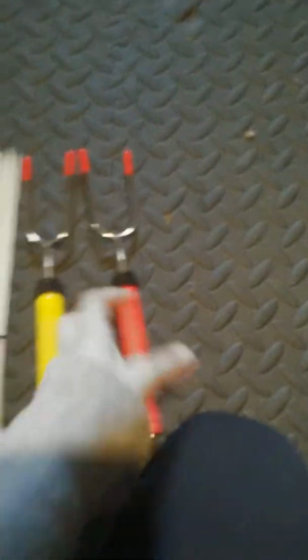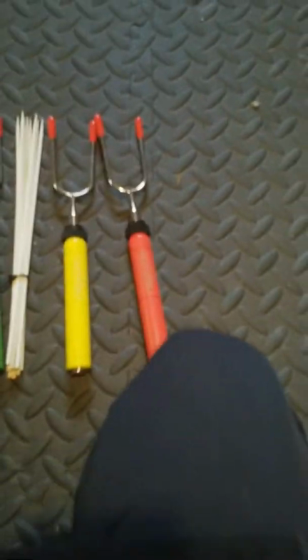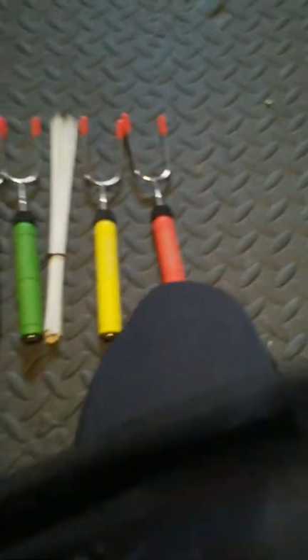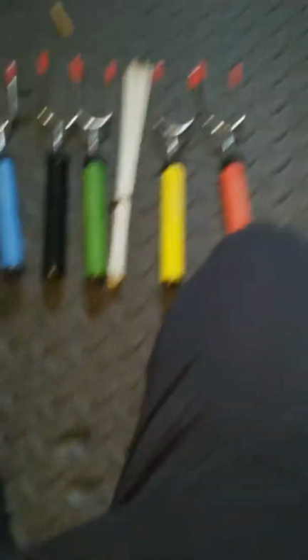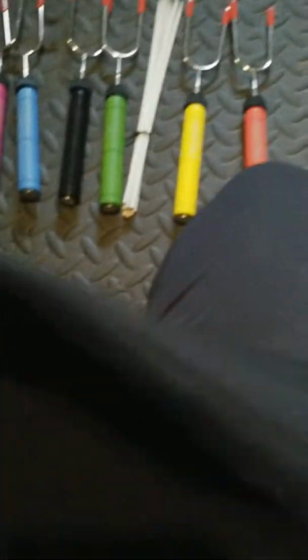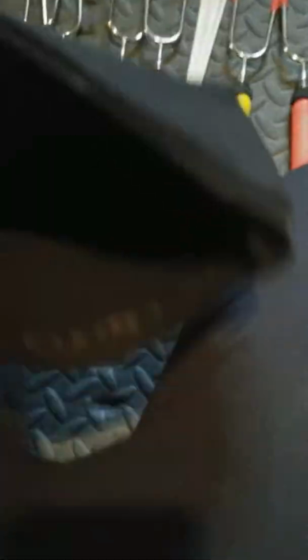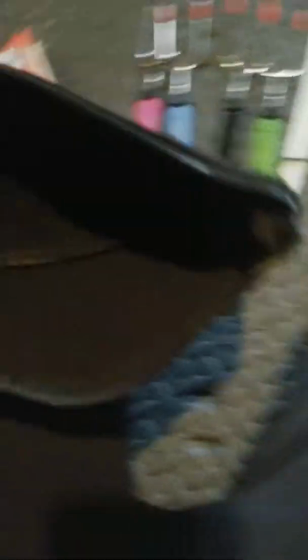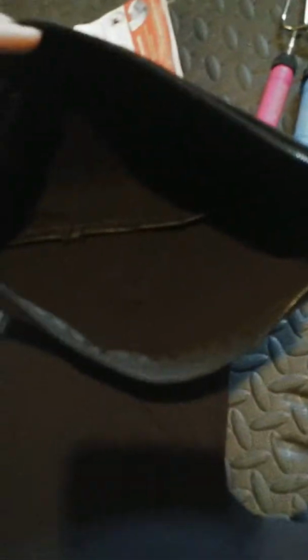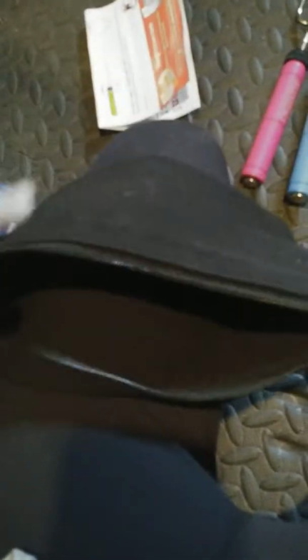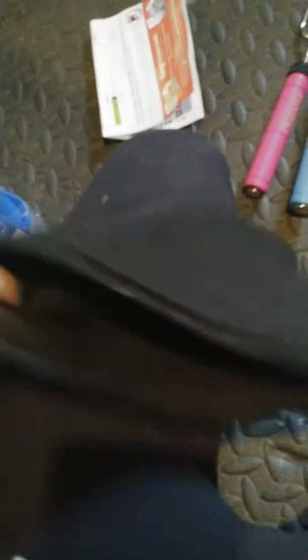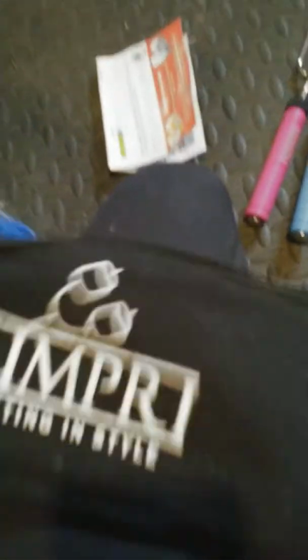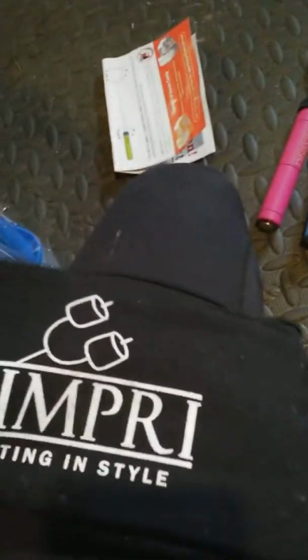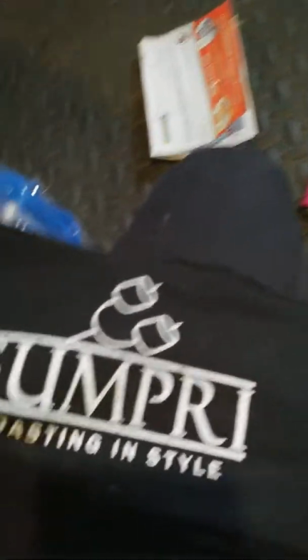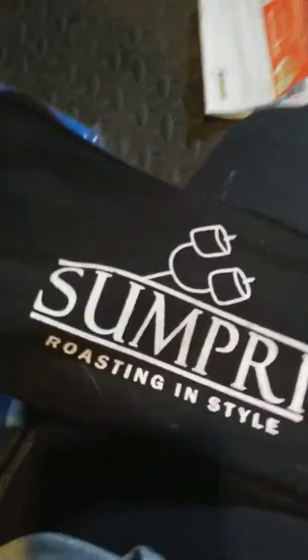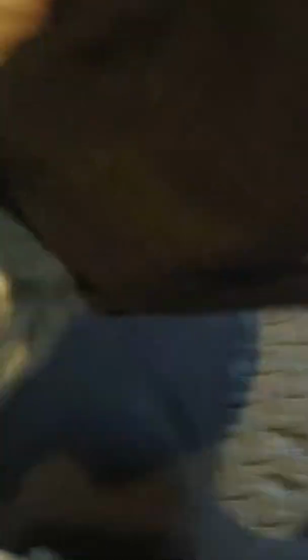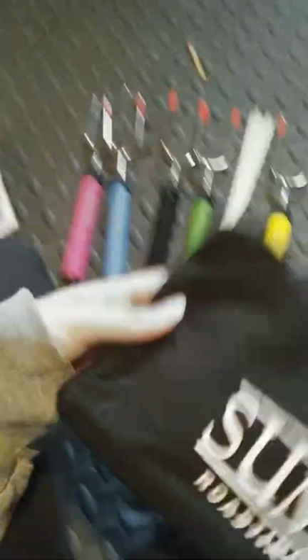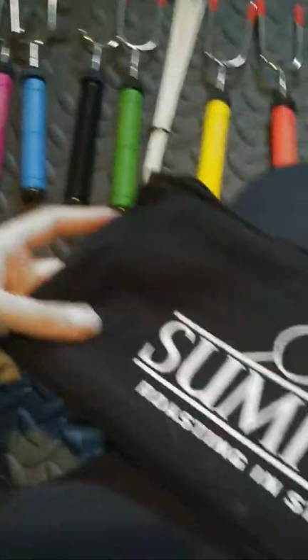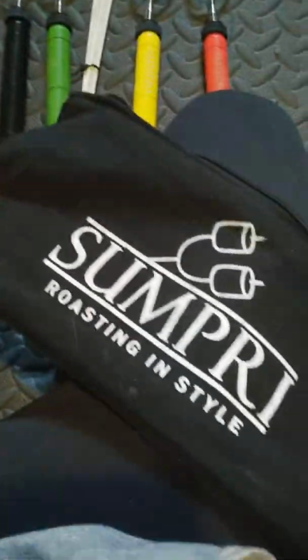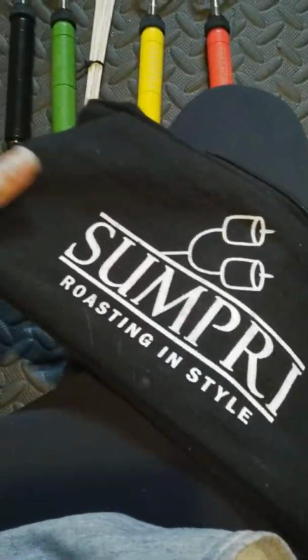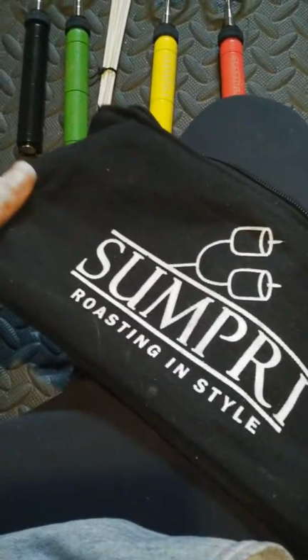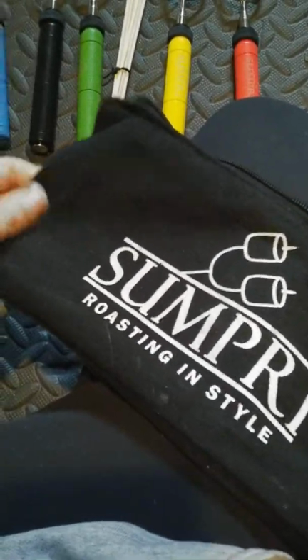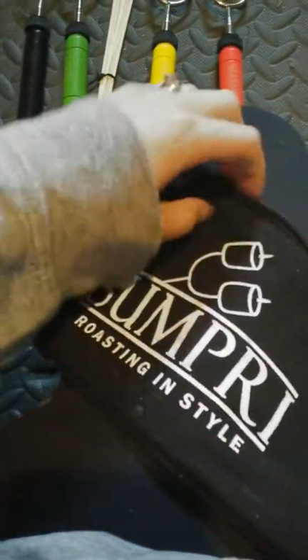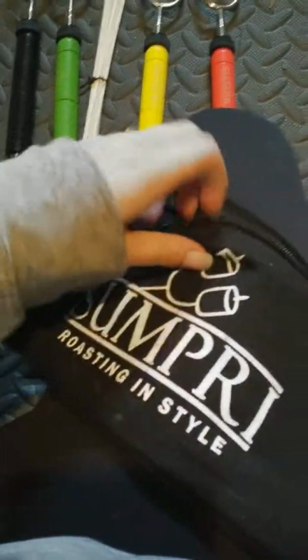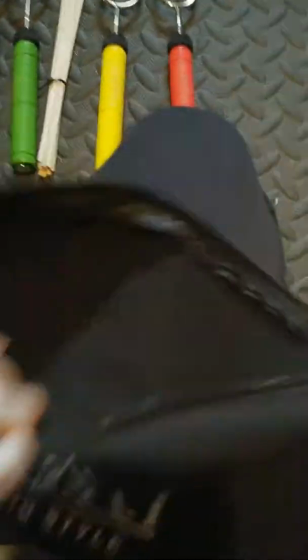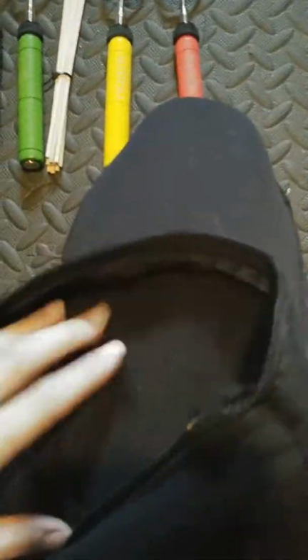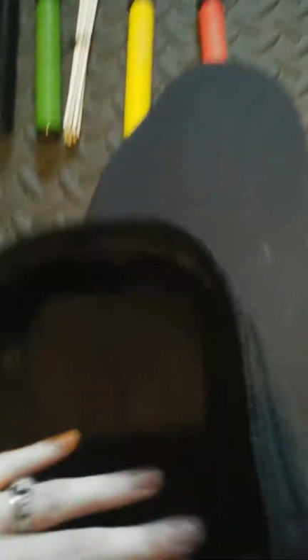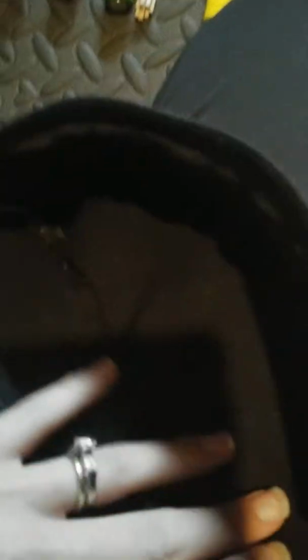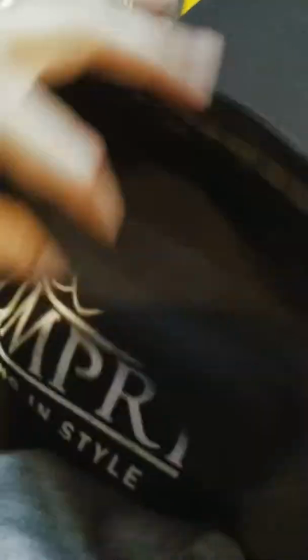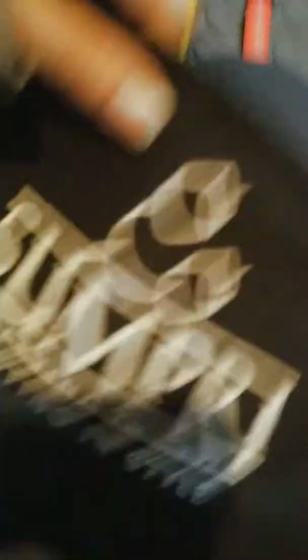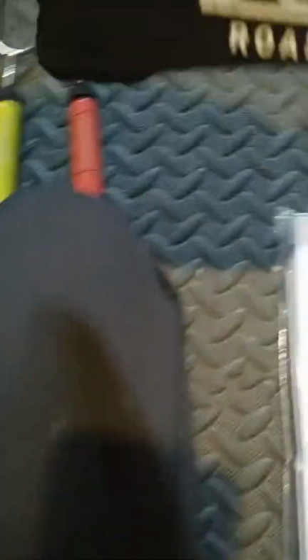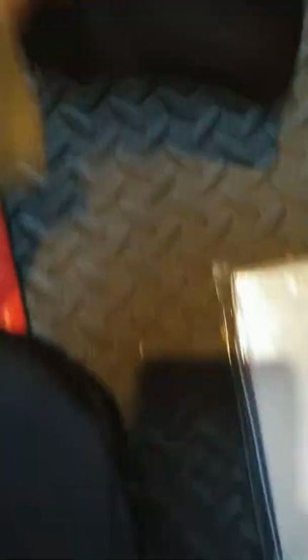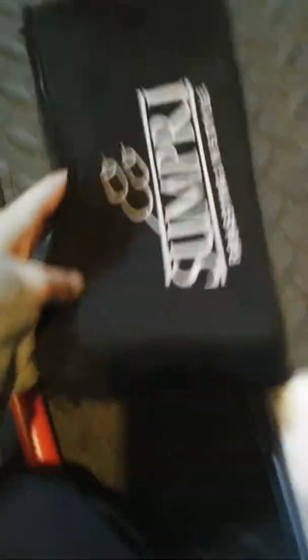All of that fits in this cute little zipper pouch. This pouch is not really waterproof though, and the inside material is the same.